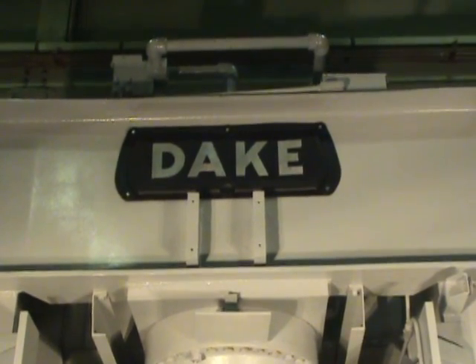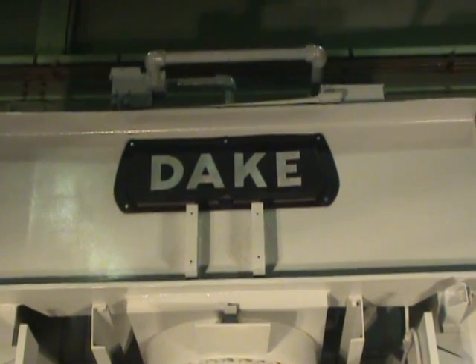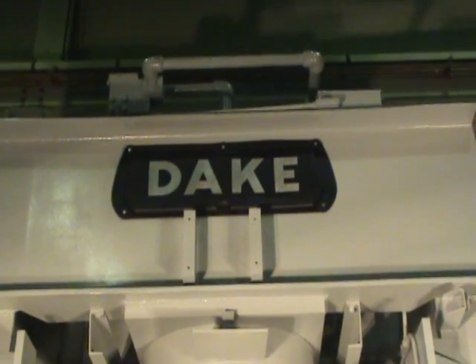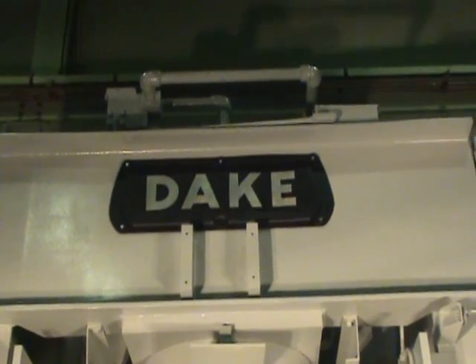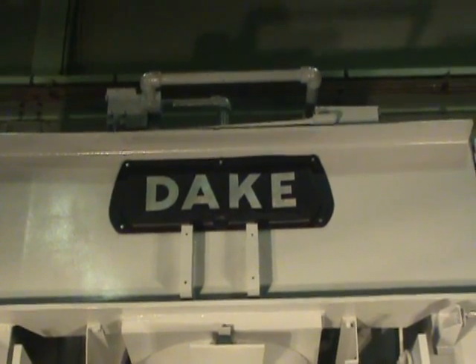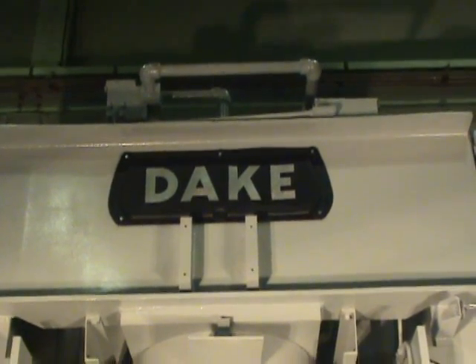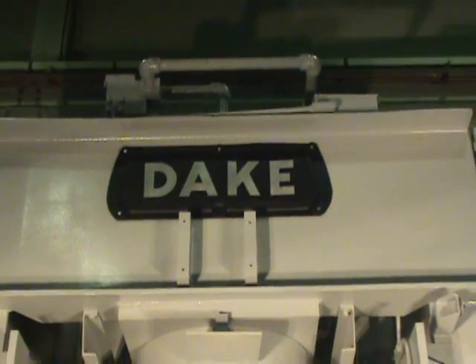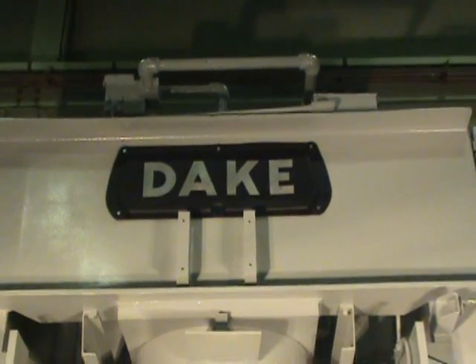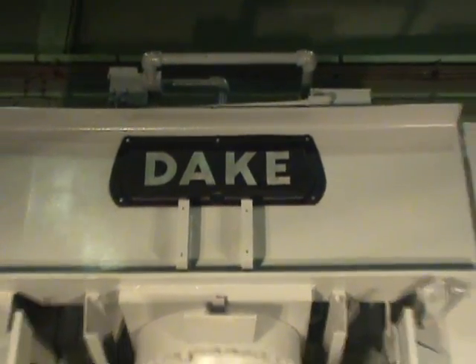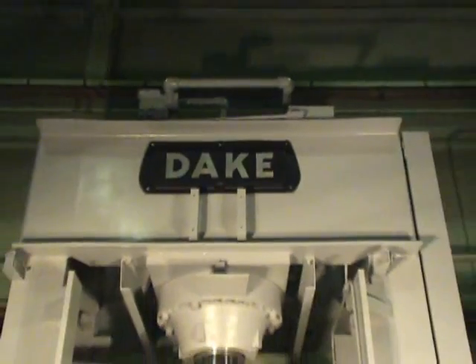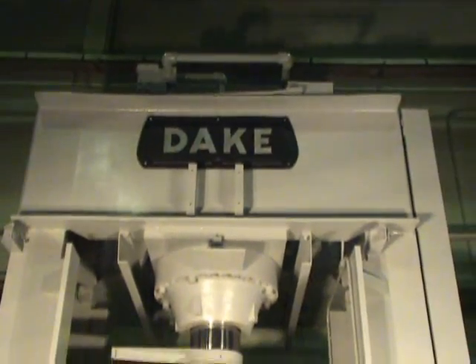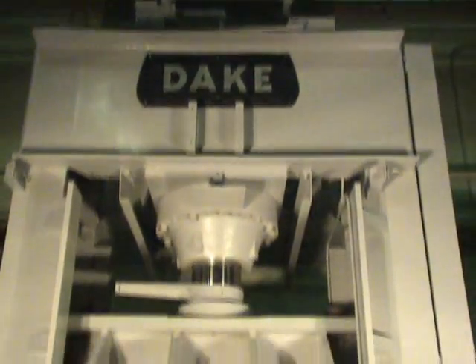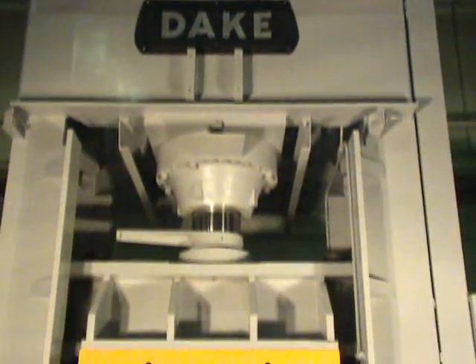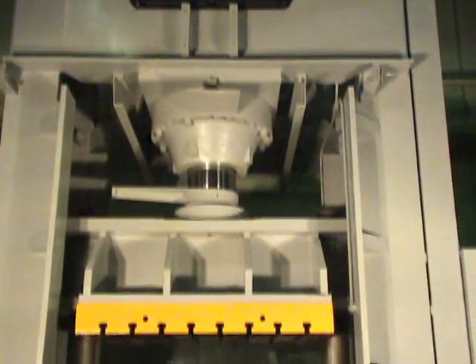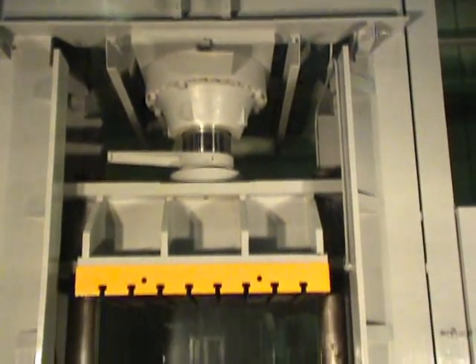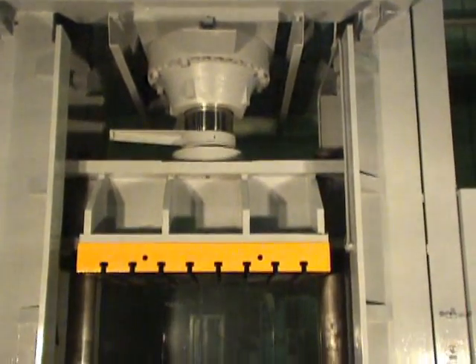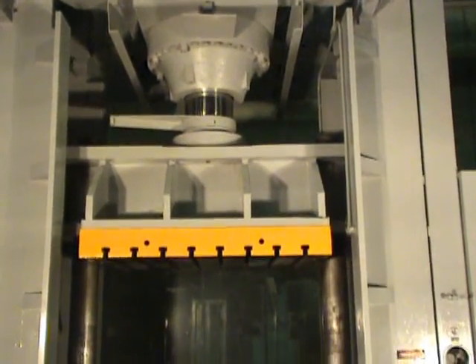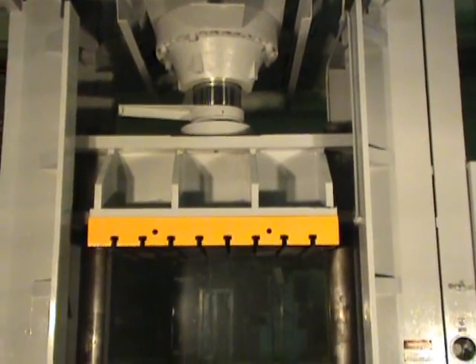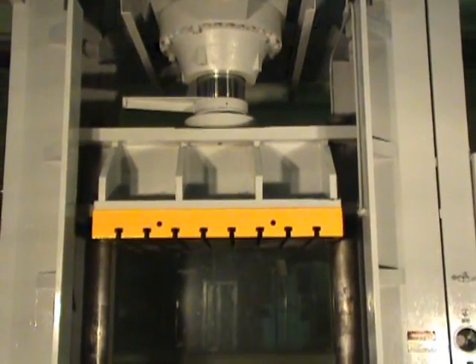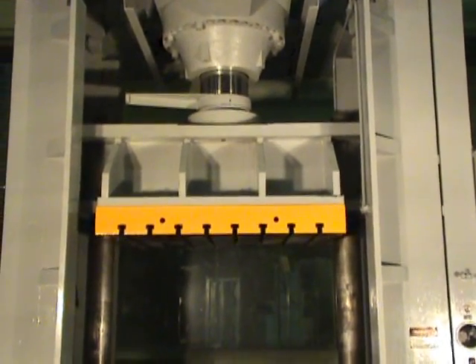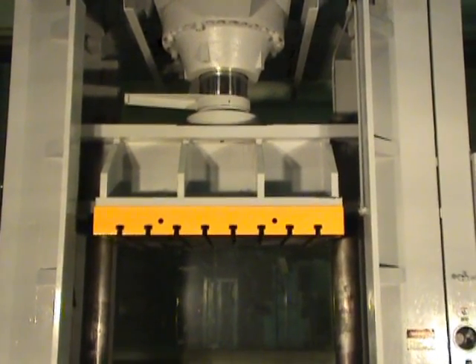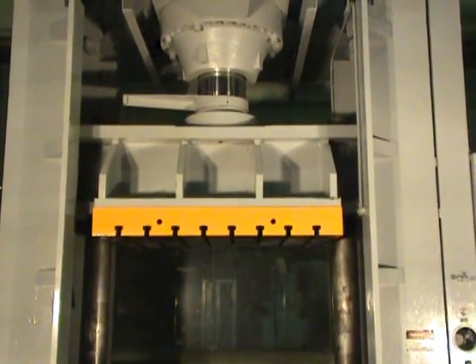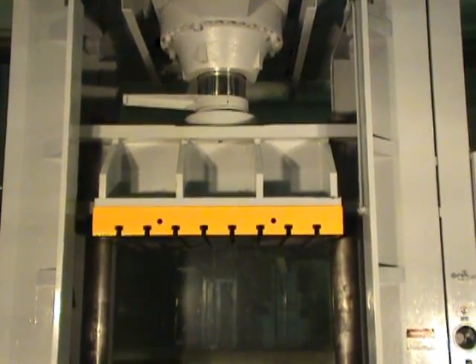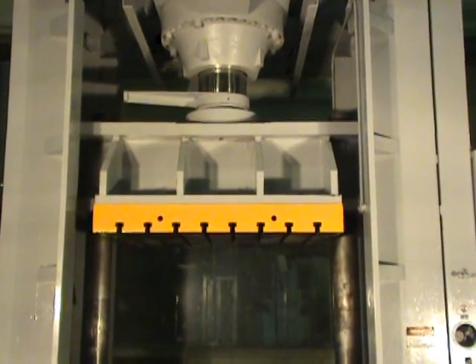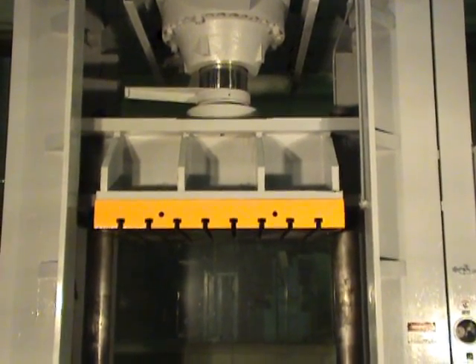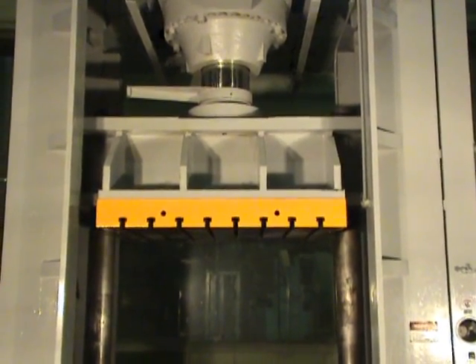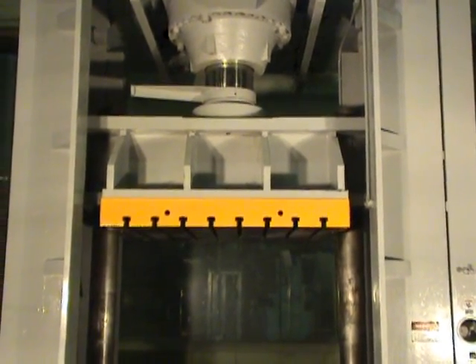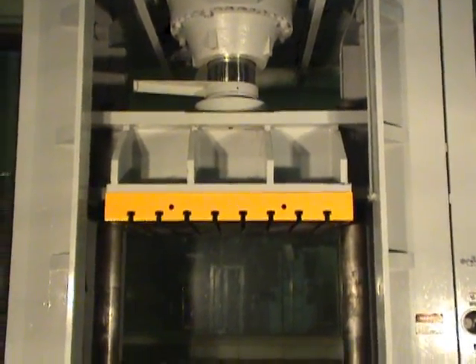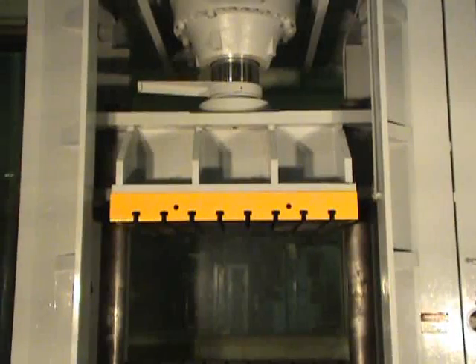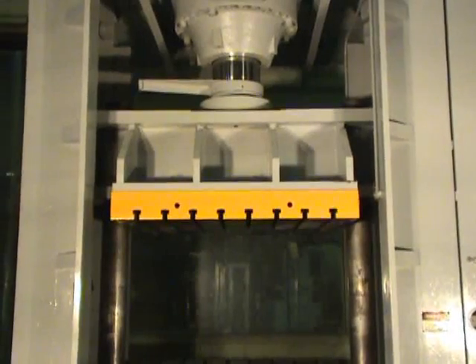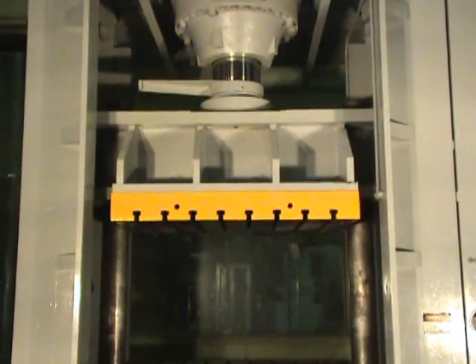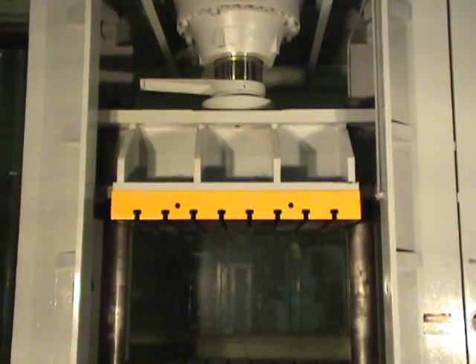This is a 500-ton Dake two-post H-frame hydraulic press. Album machinery number 3927, model number 23287.